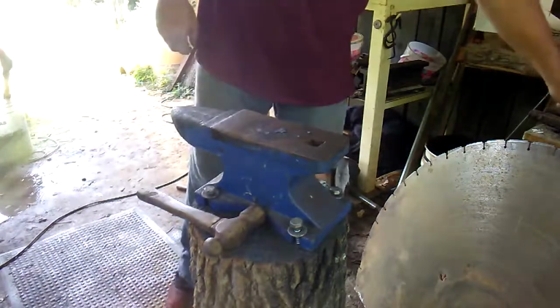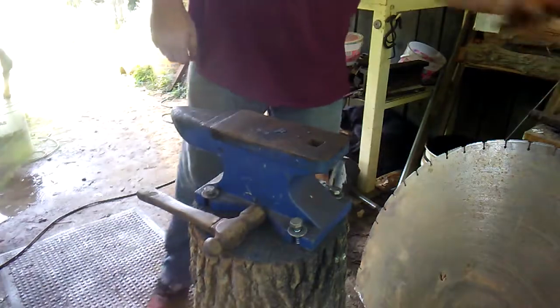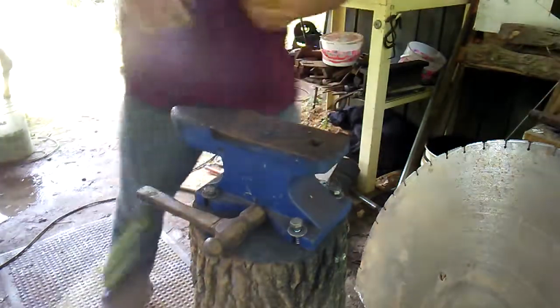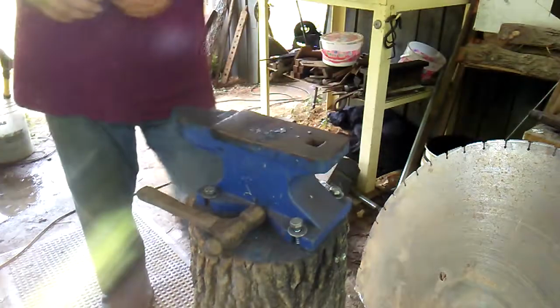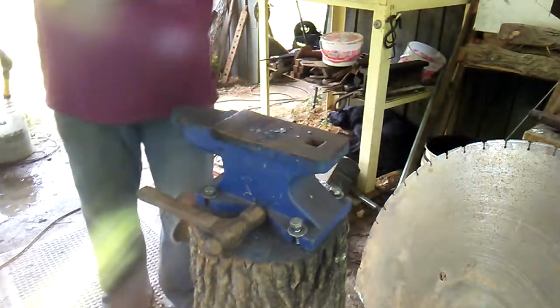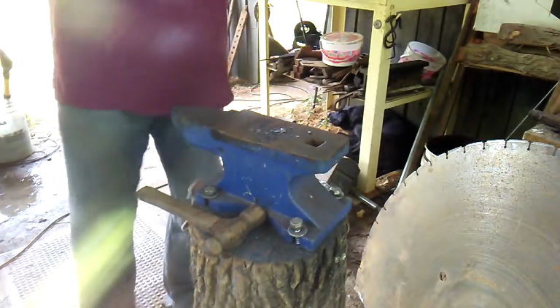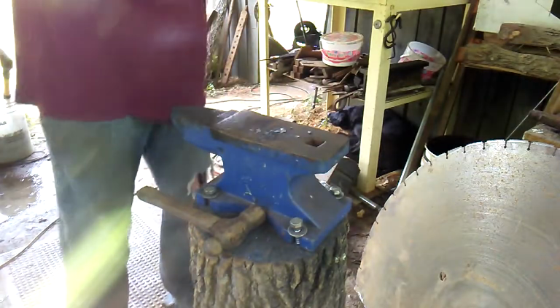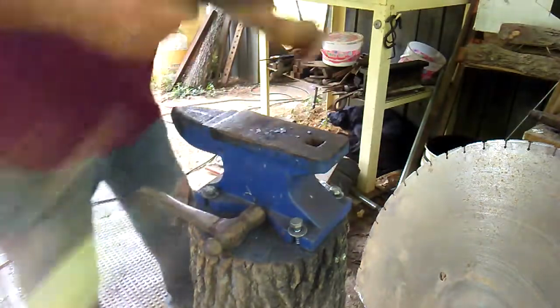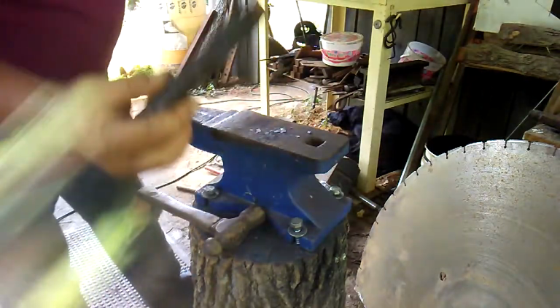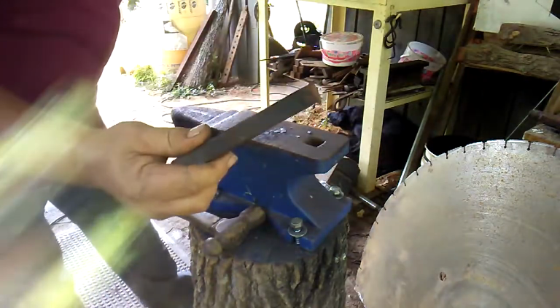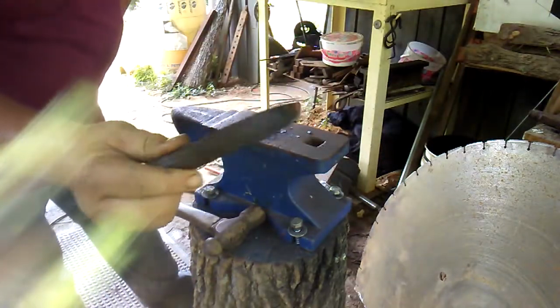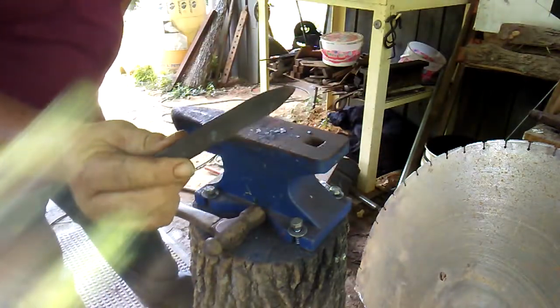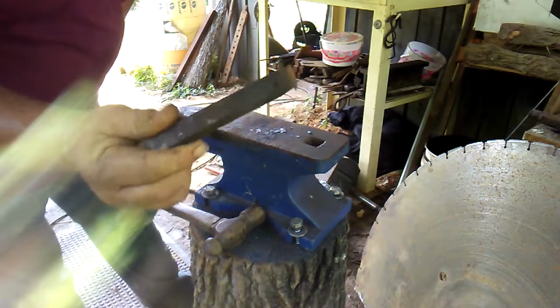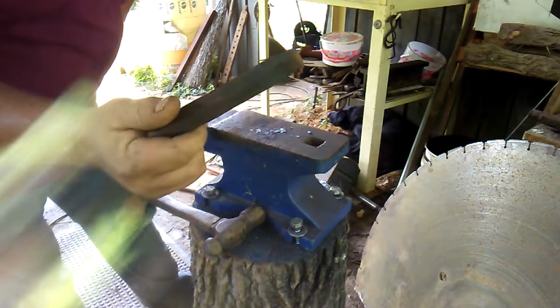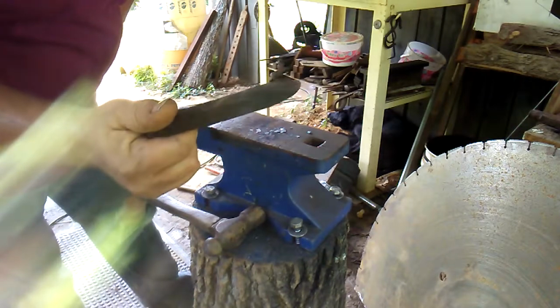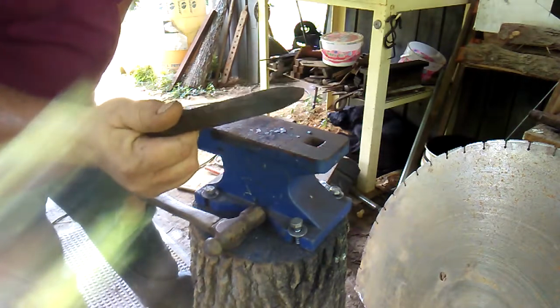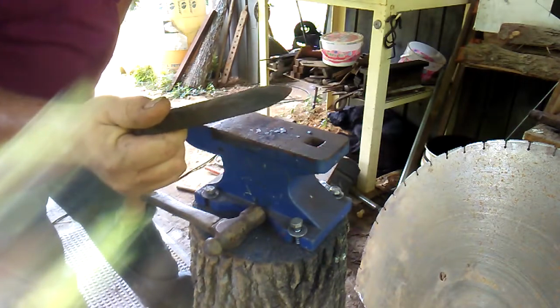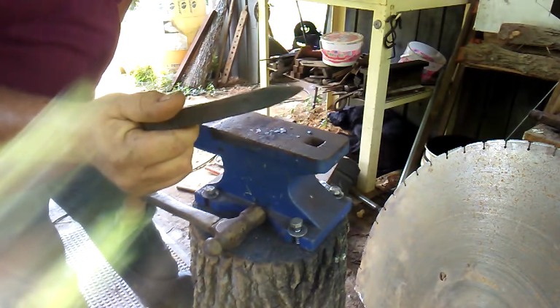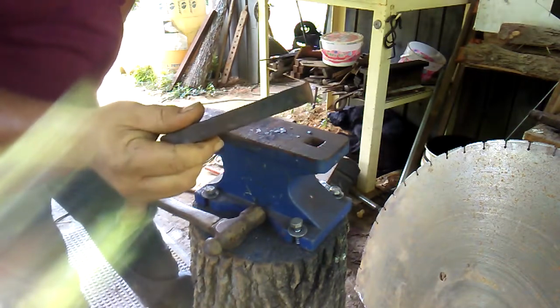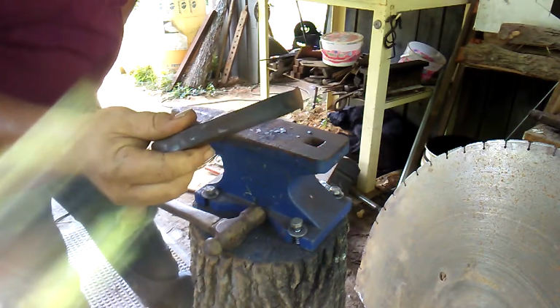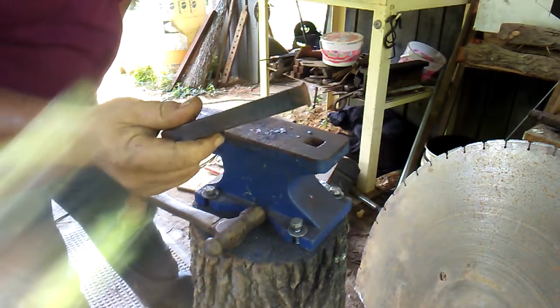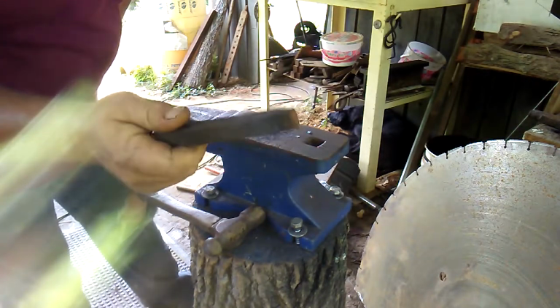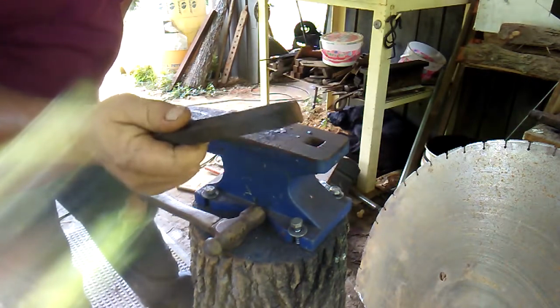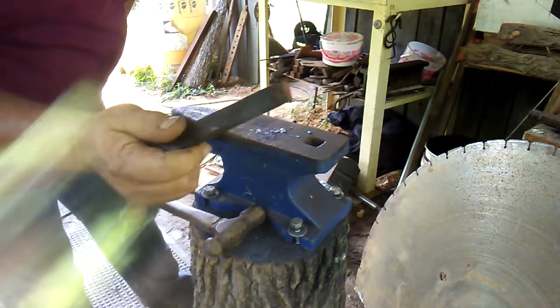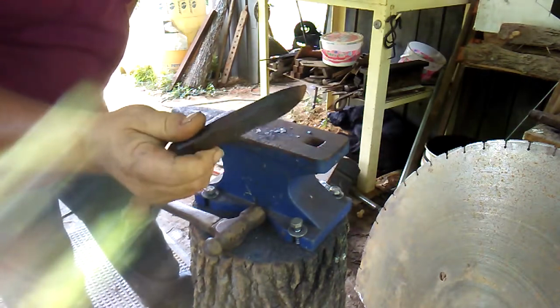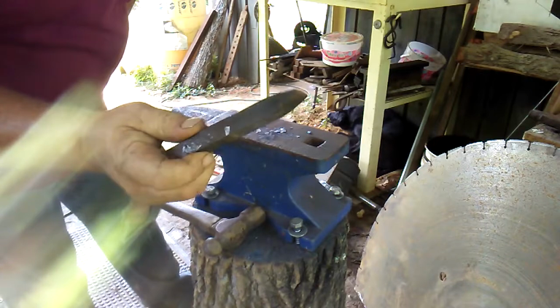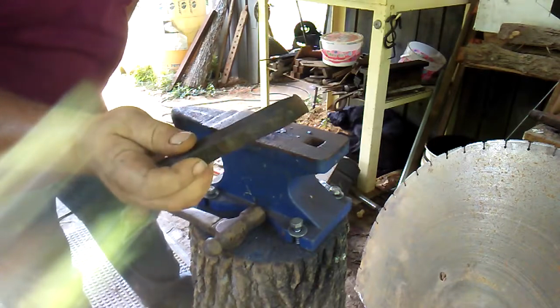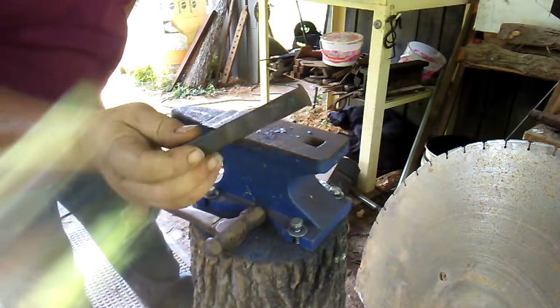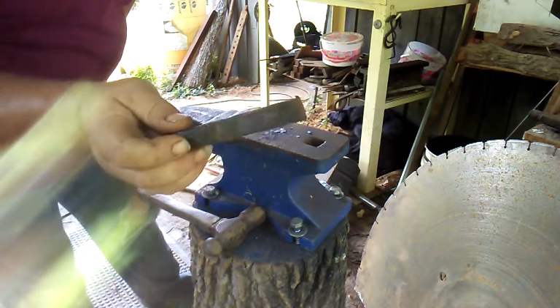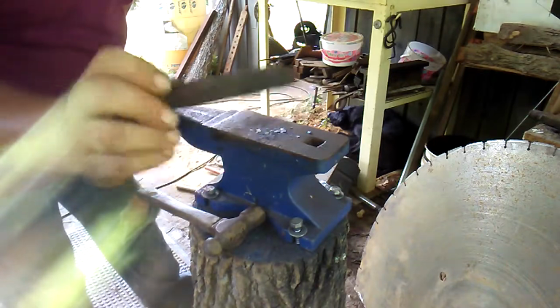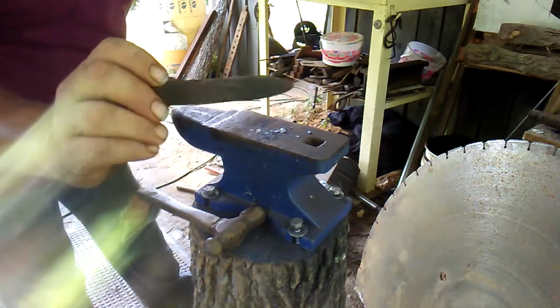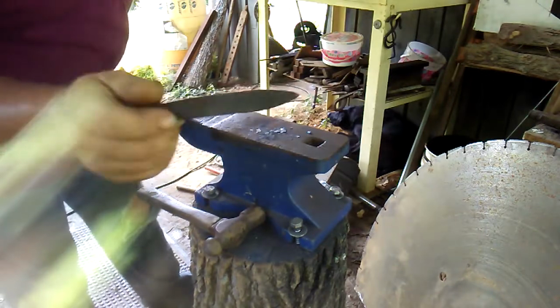This time I'm going to use another tool that I made. This is basically another fullering tool. I'm going to use this to make the lines in the fishtail before I curl it.